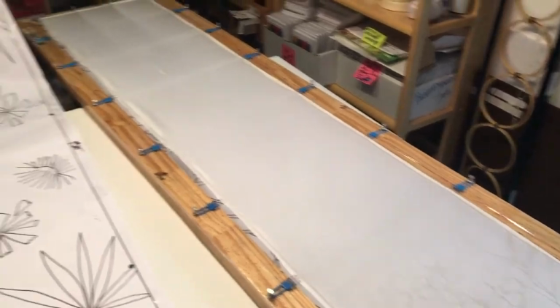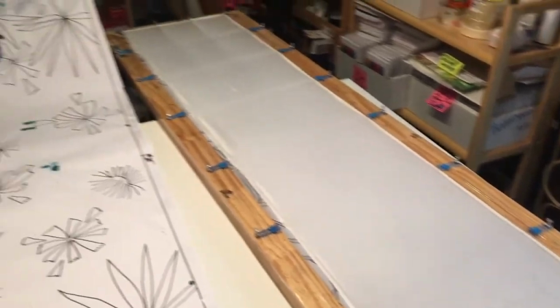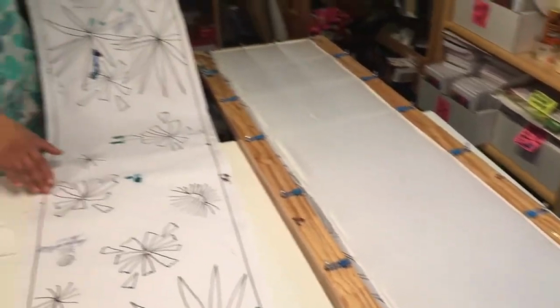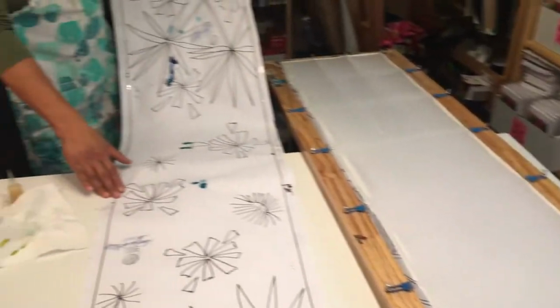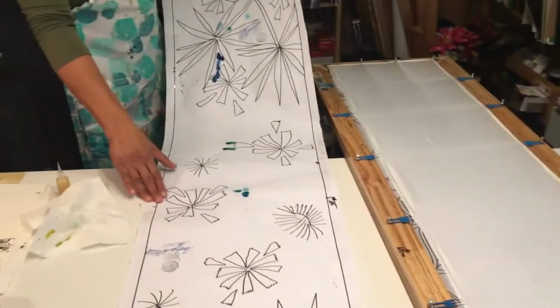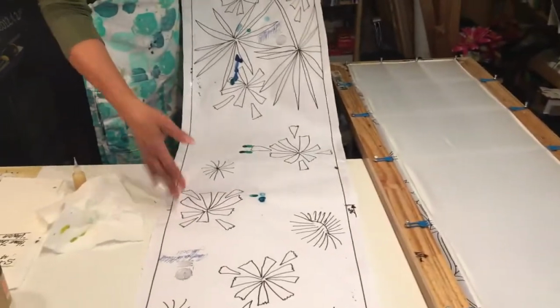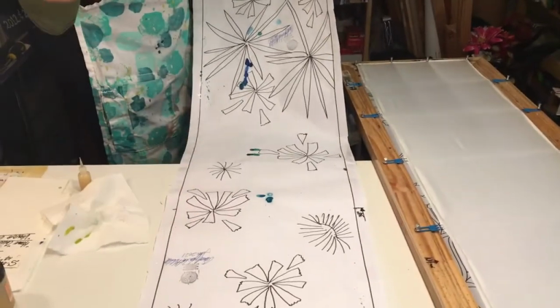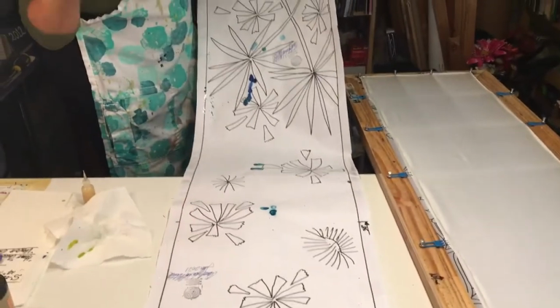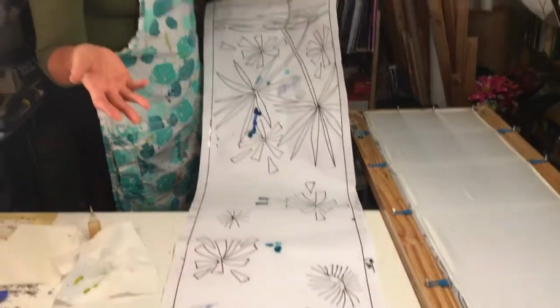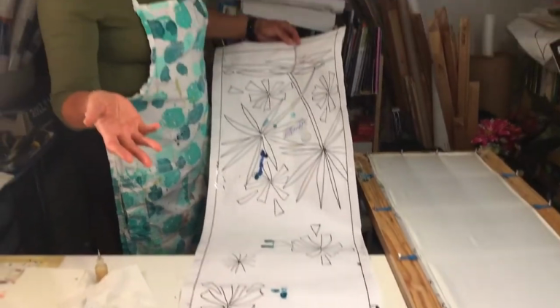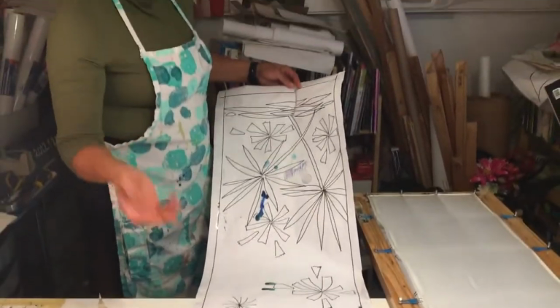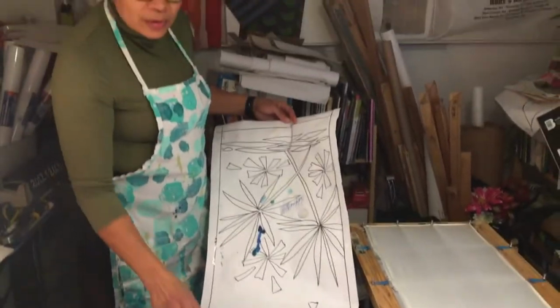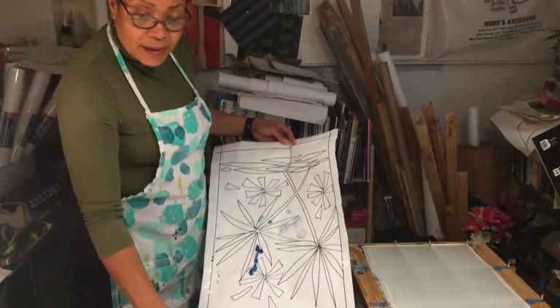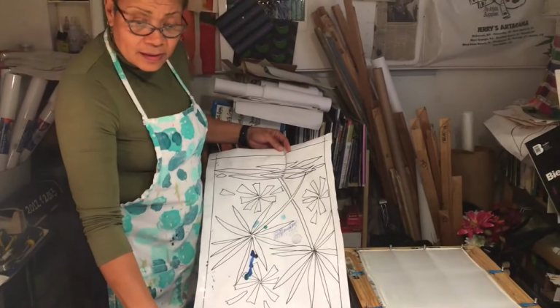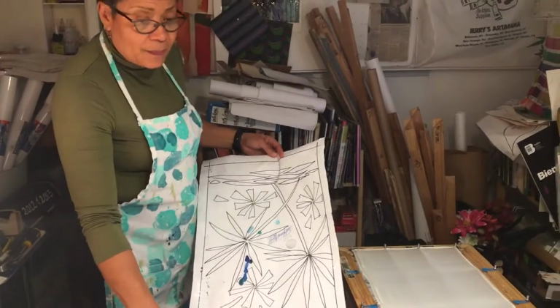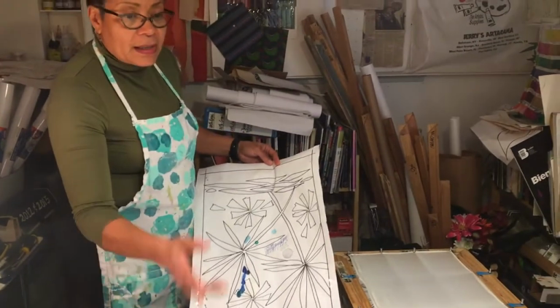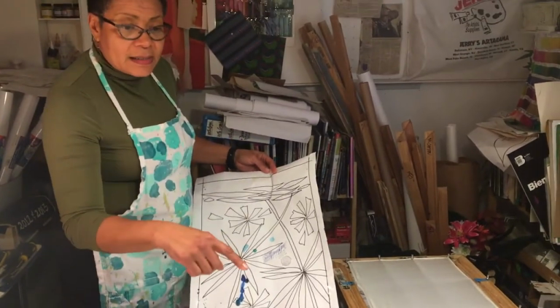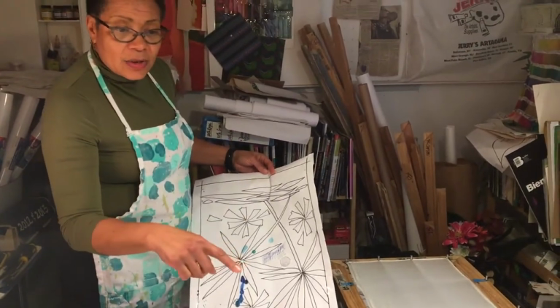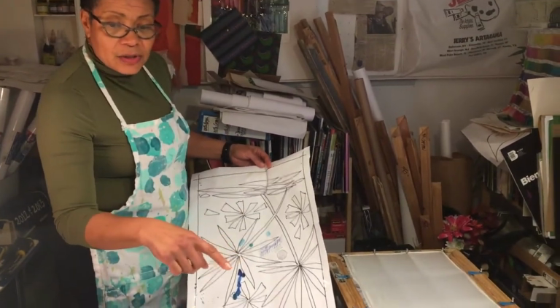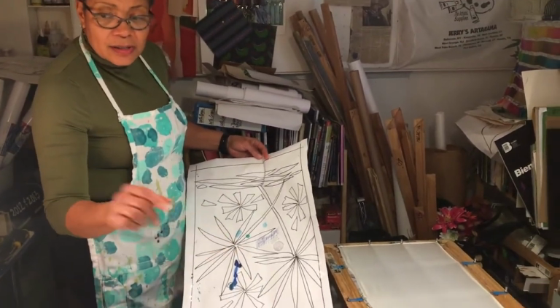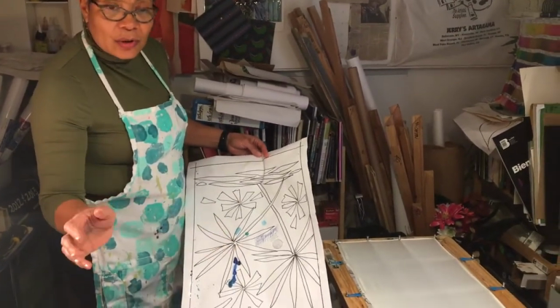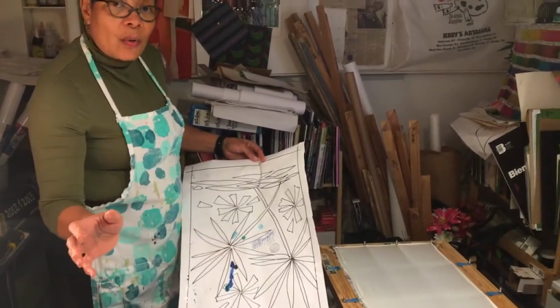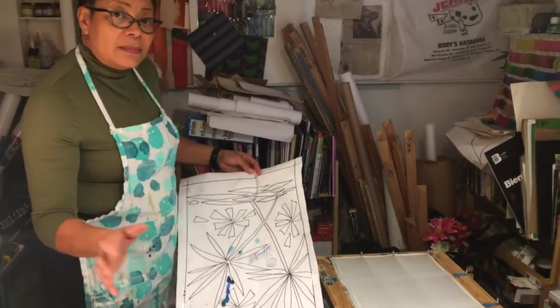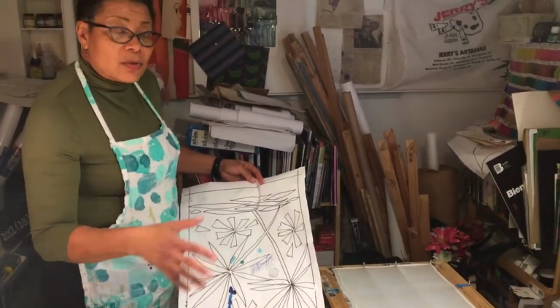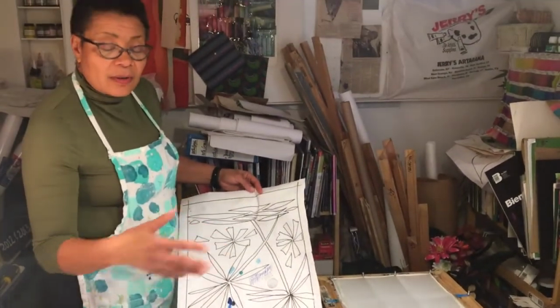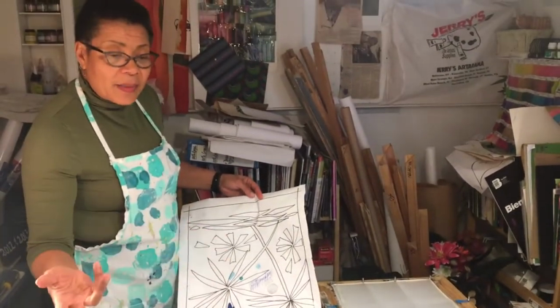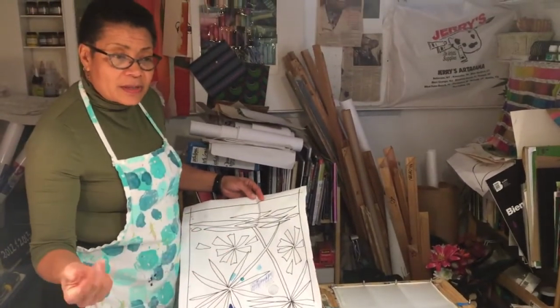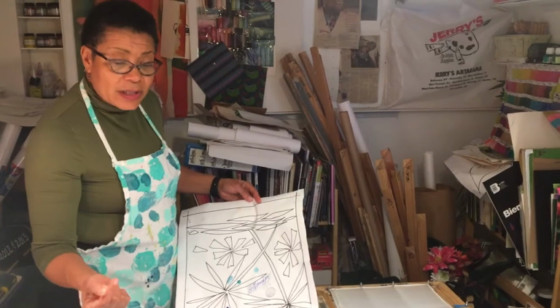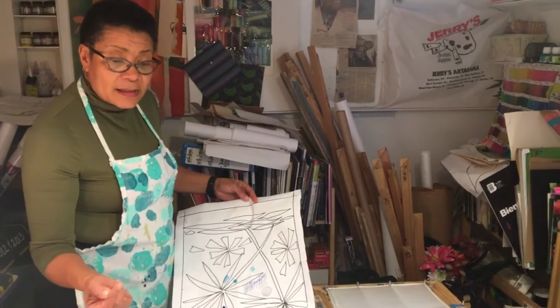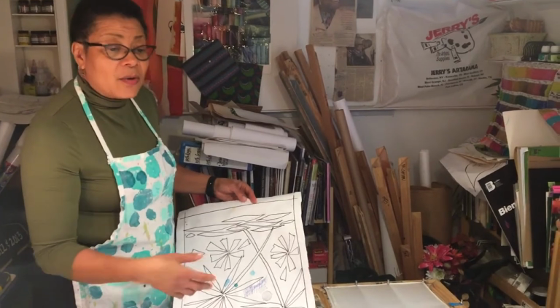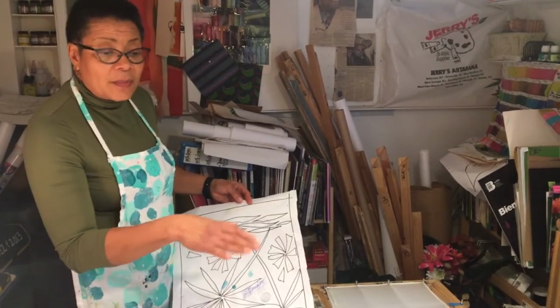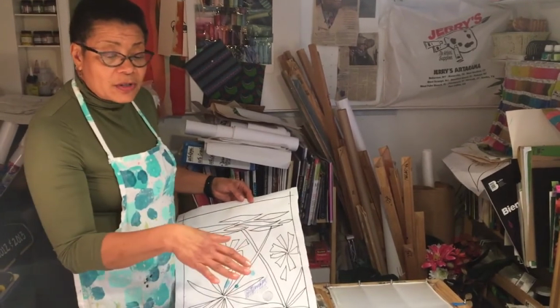So I begin my design — of course I know what I'm going to depict. This new collection is called Home, so all of my memories of Trinidad and Tobago are going to be featured.